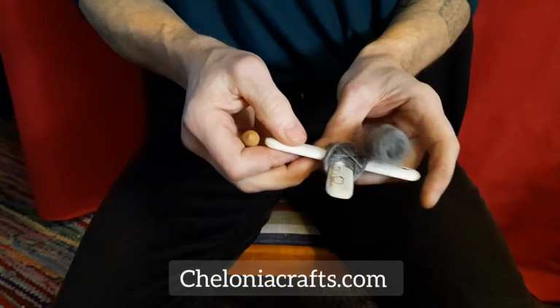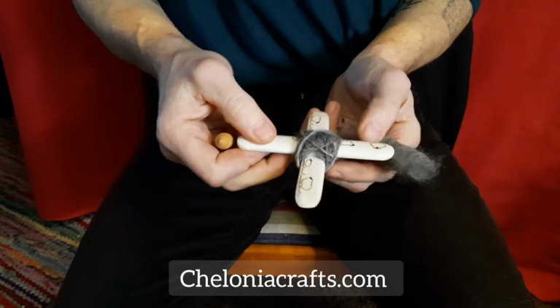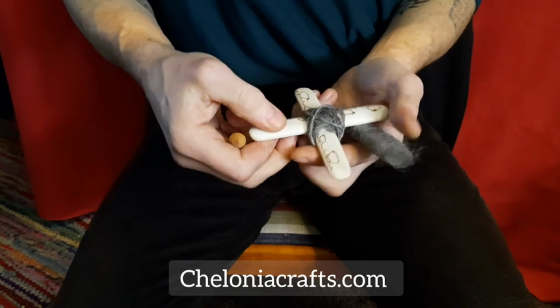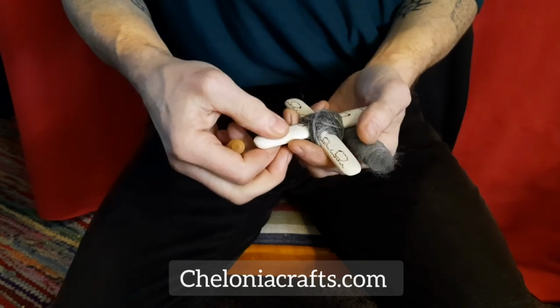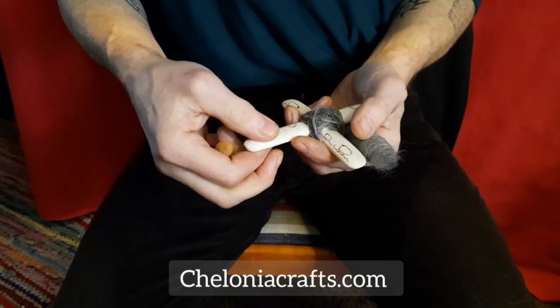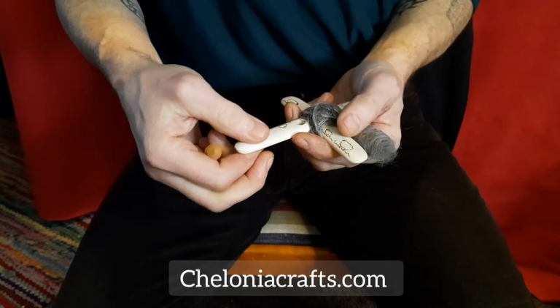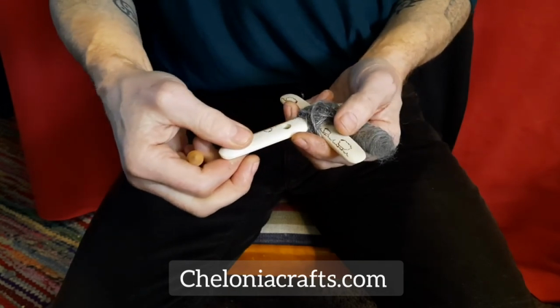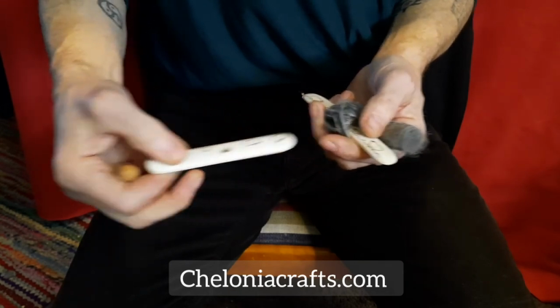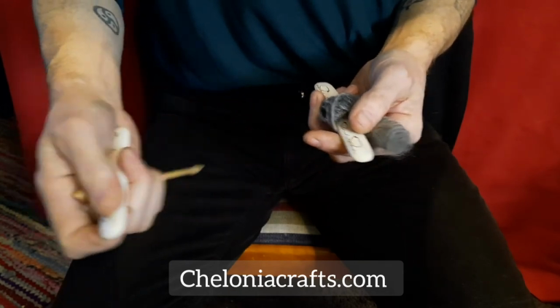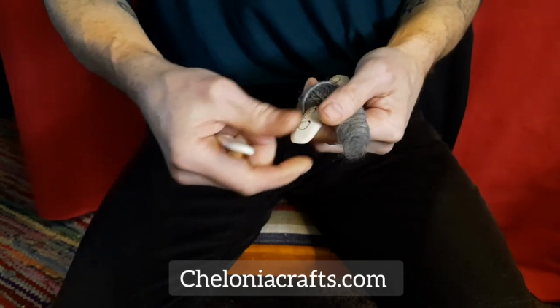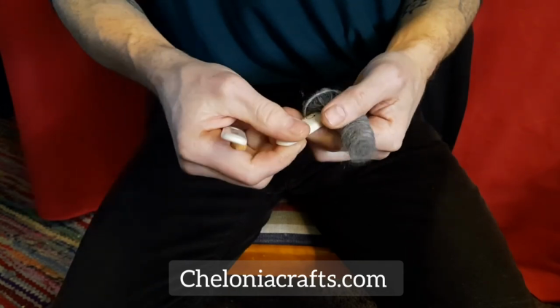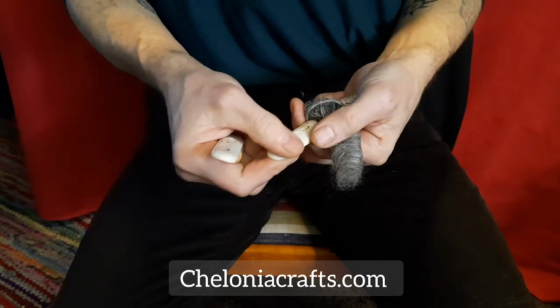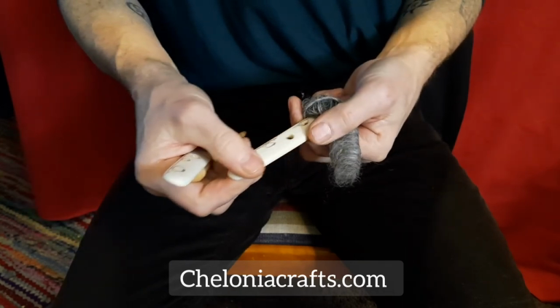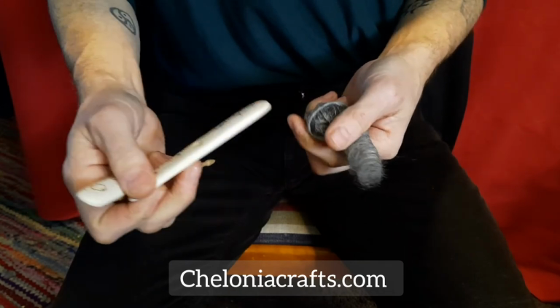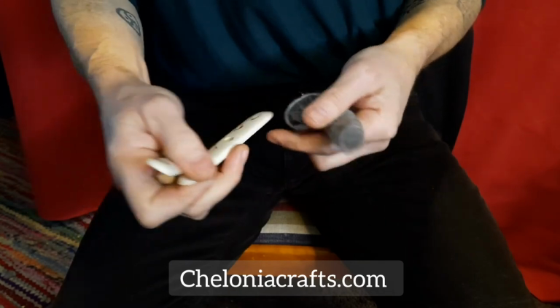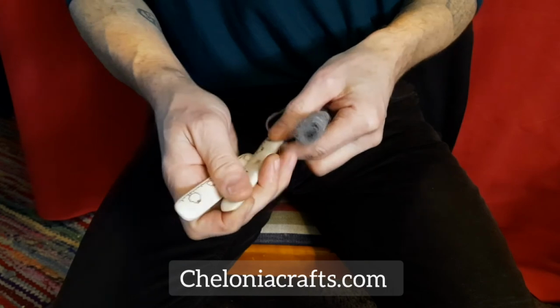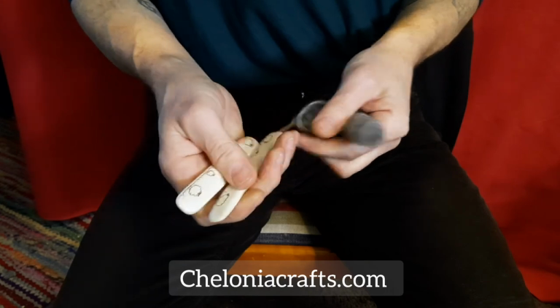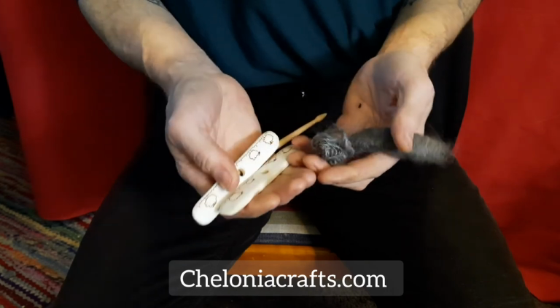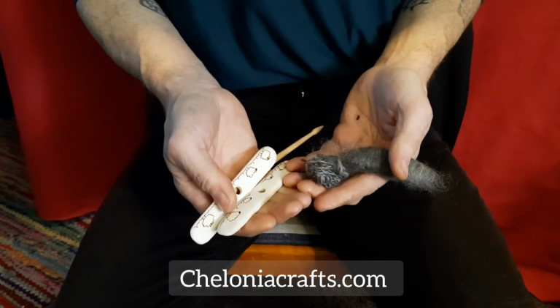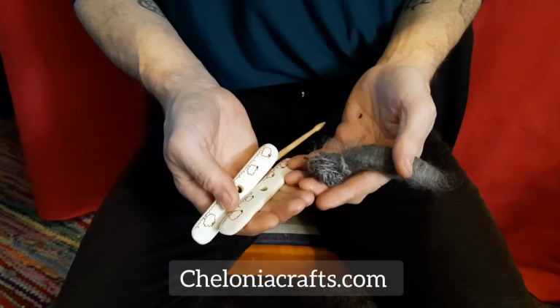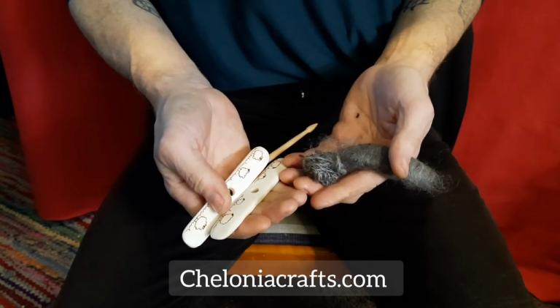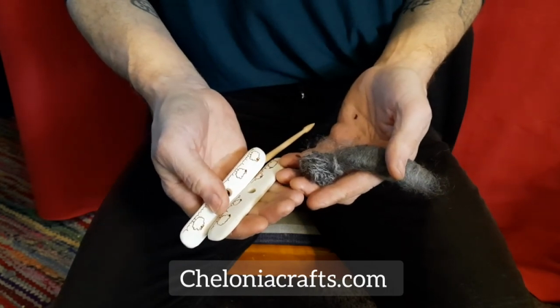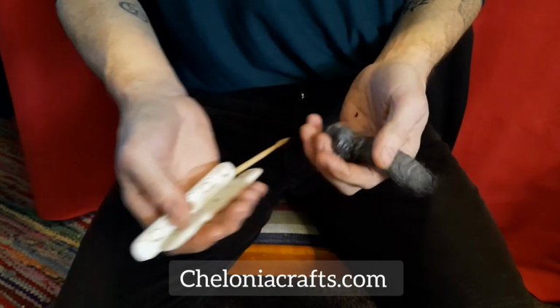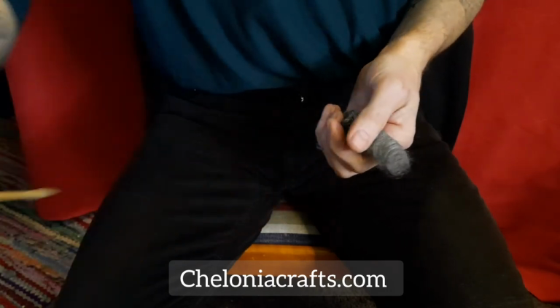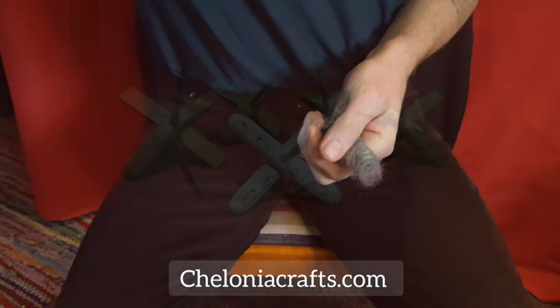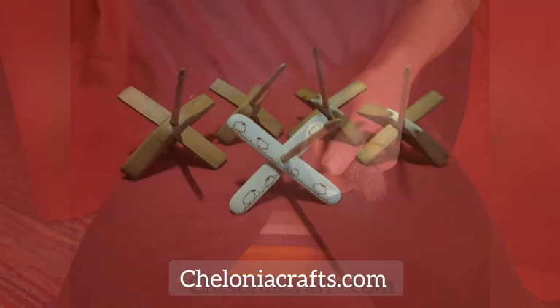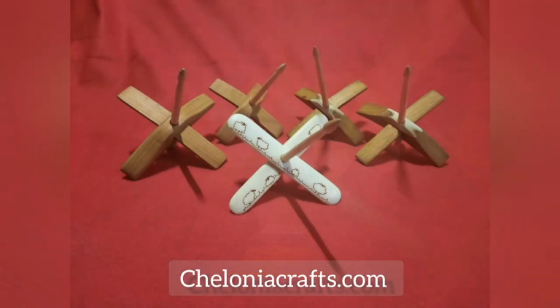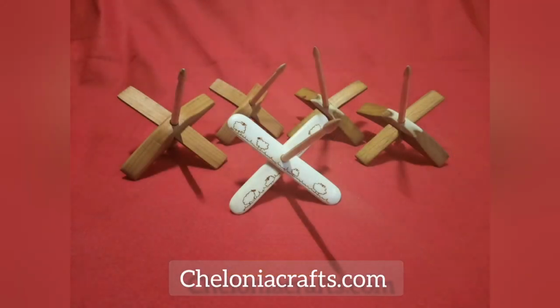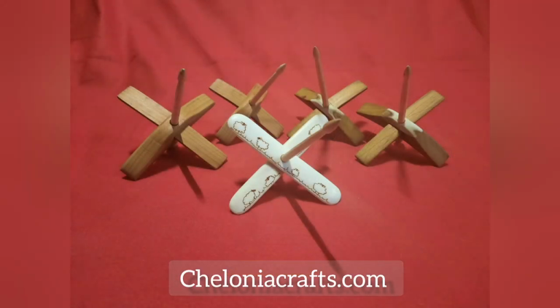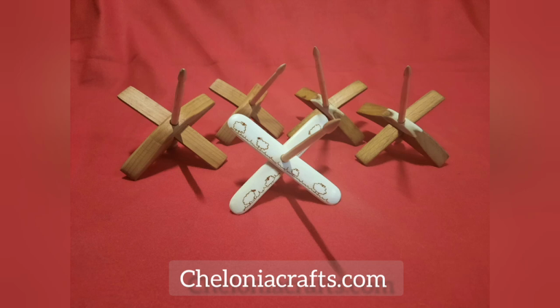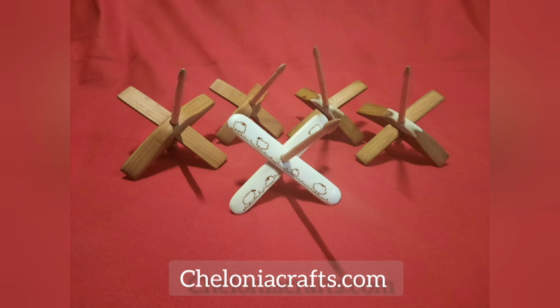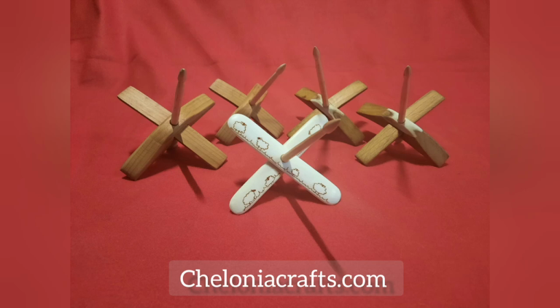Thanks for watching. Don't forget to visit our website at CheloniaCrafts.com. I'll see you next time.